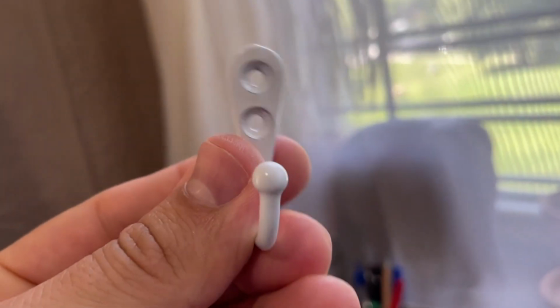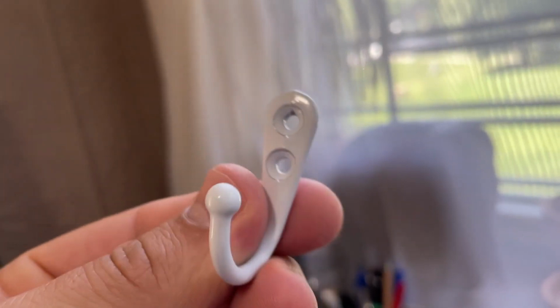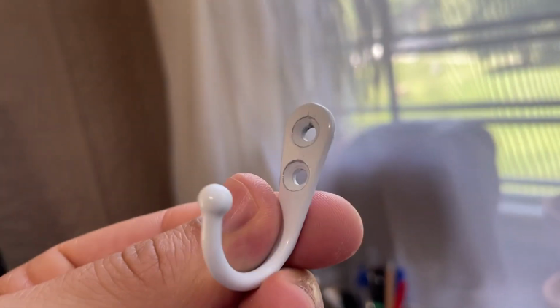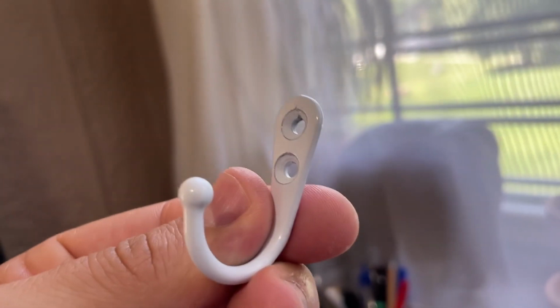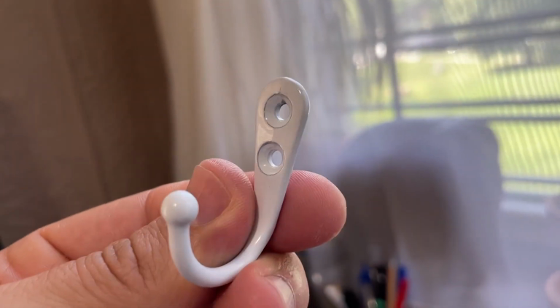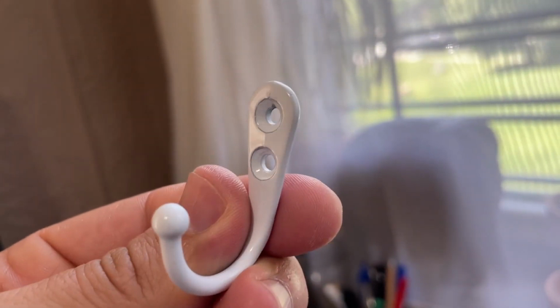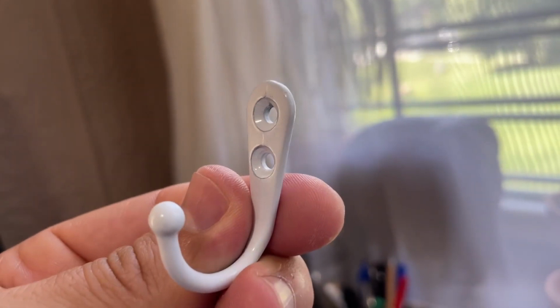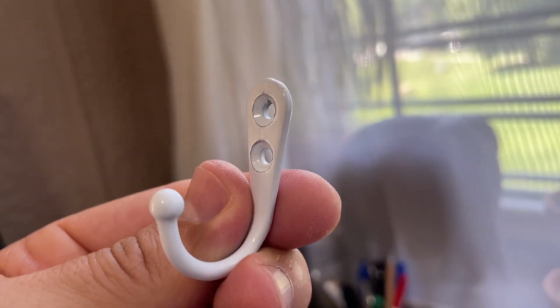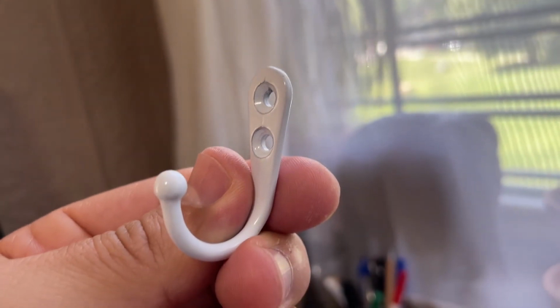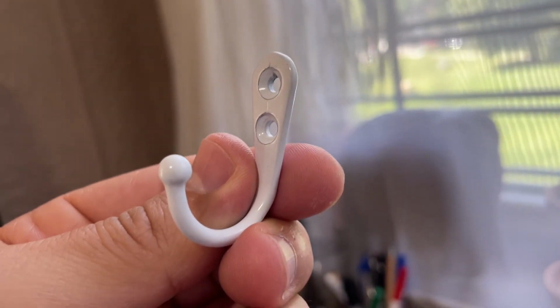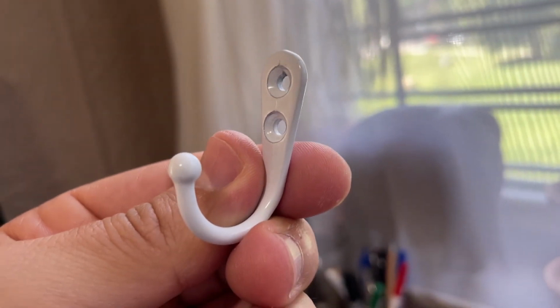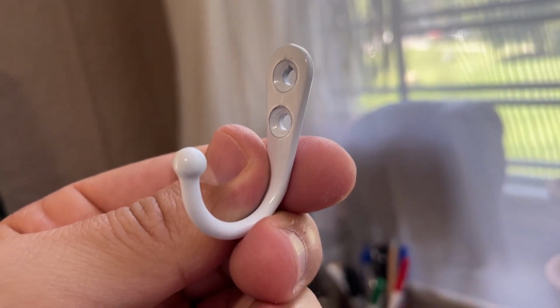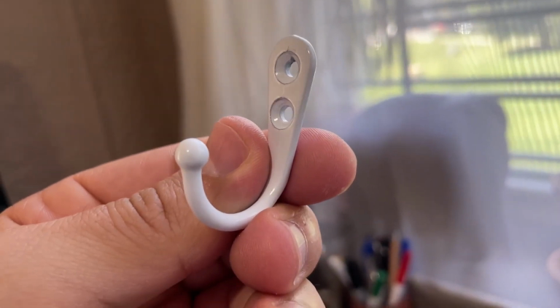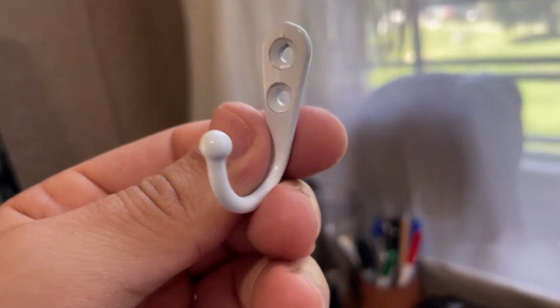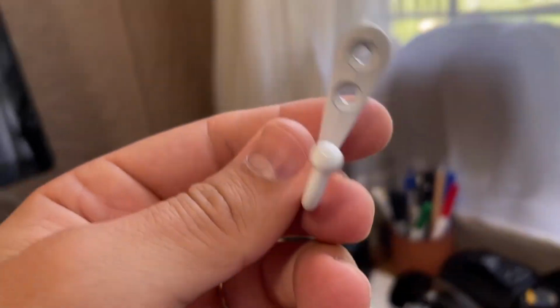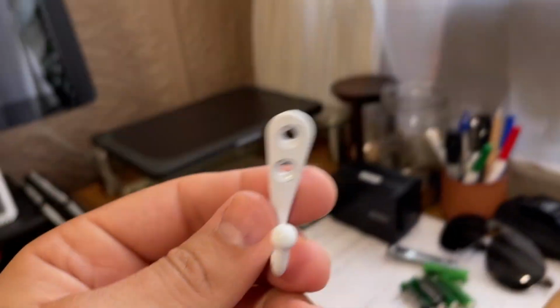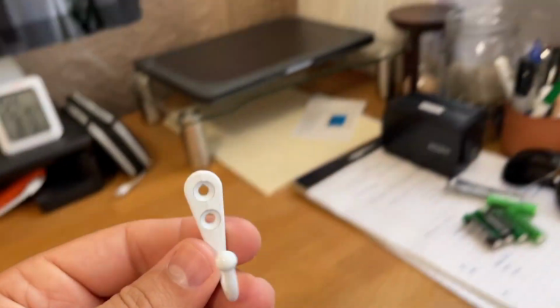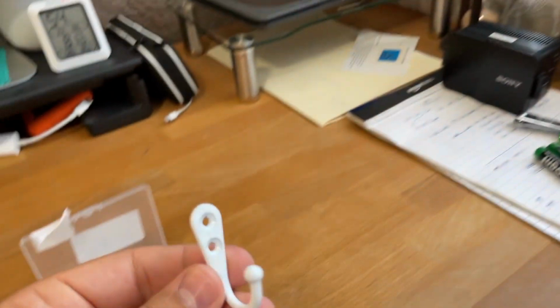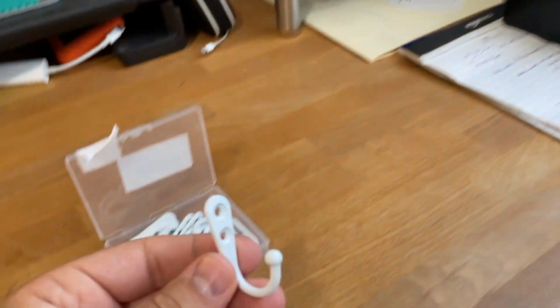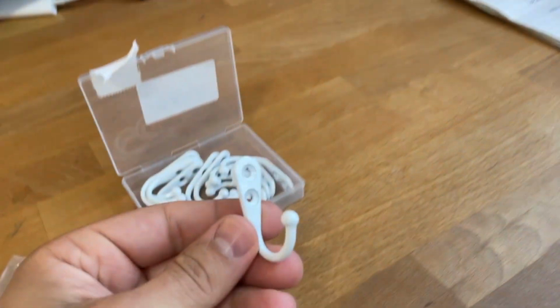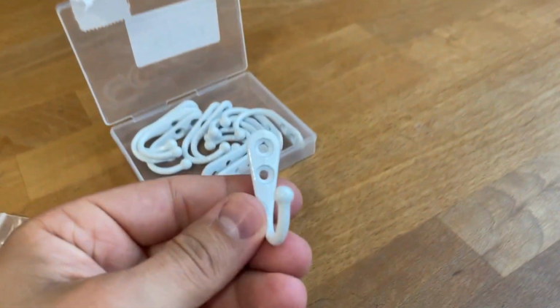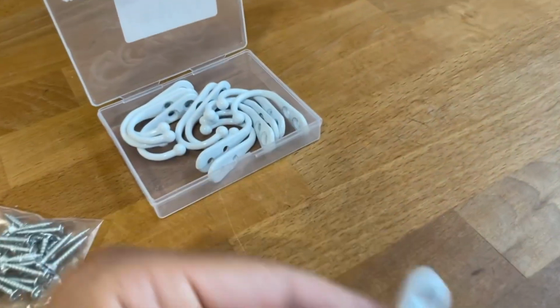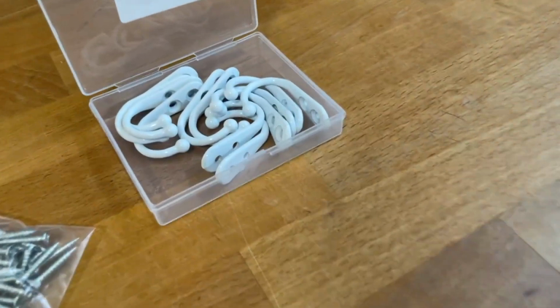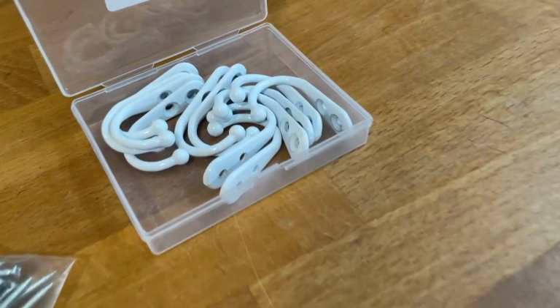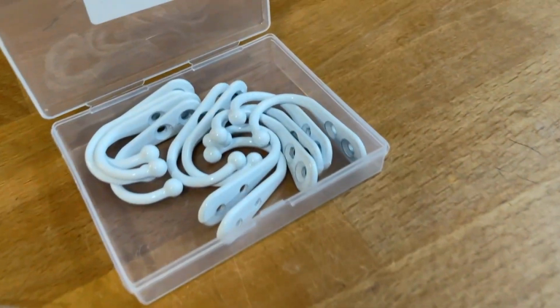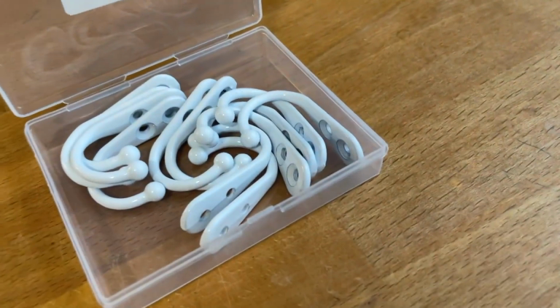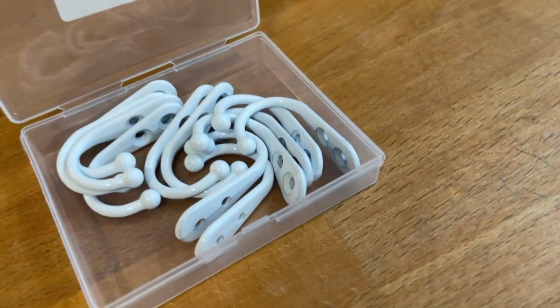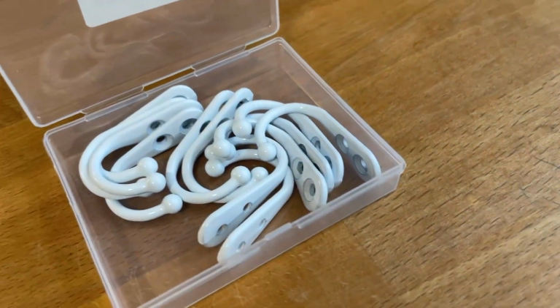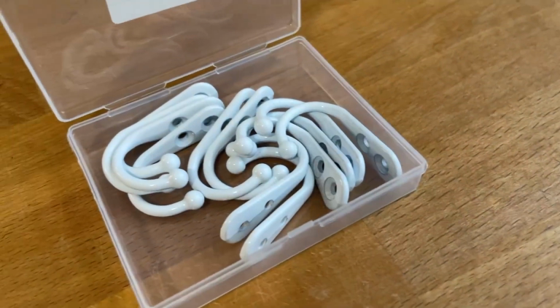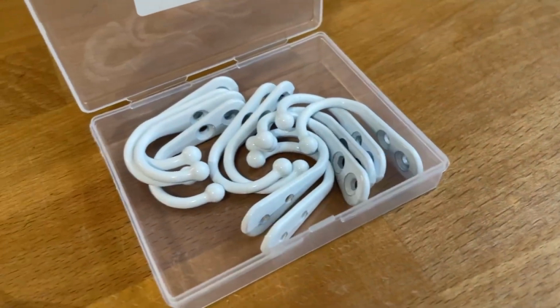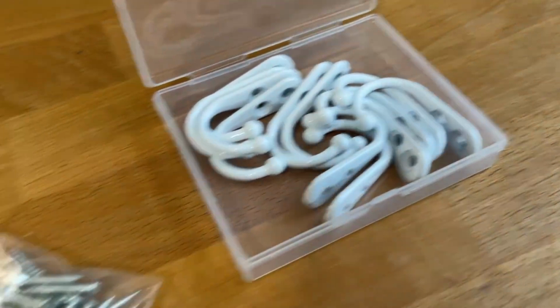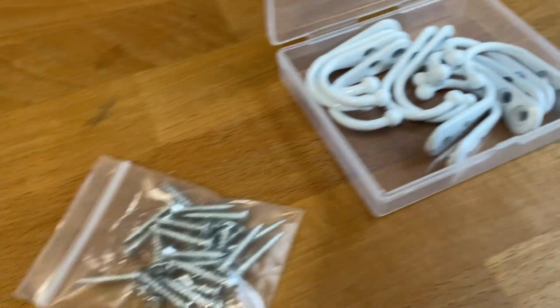What's great is that once you actually have it up on the wall, the hook is just sturdy. It doesn't wobble around, it doesn't wiggle, it doesn't slip and slide — it is just nice and stable.